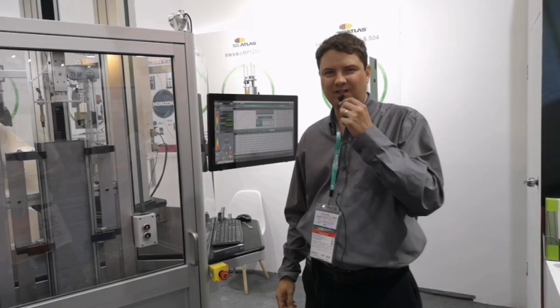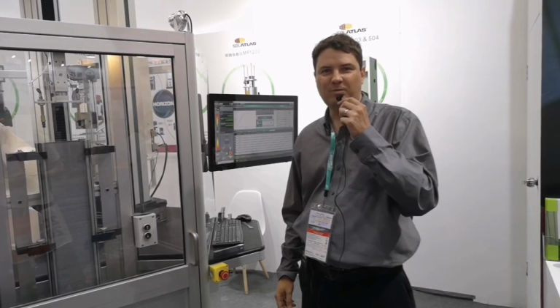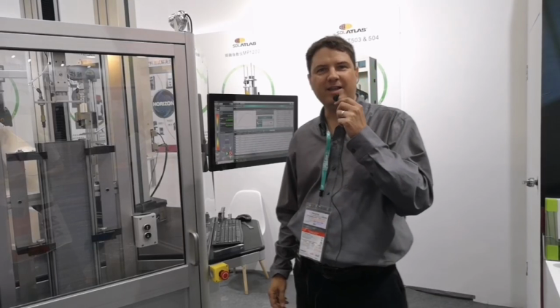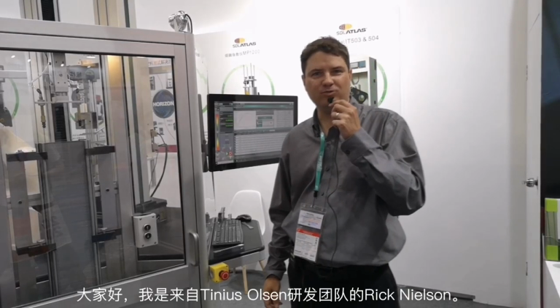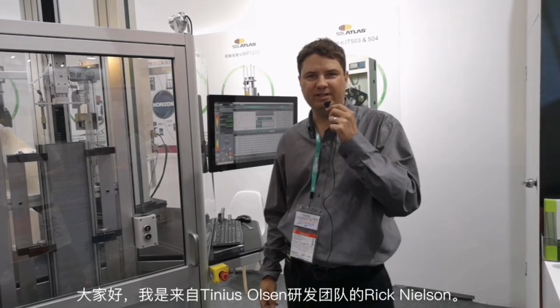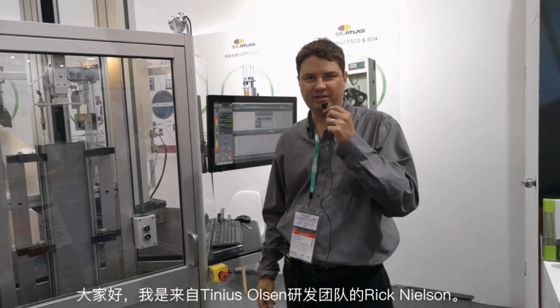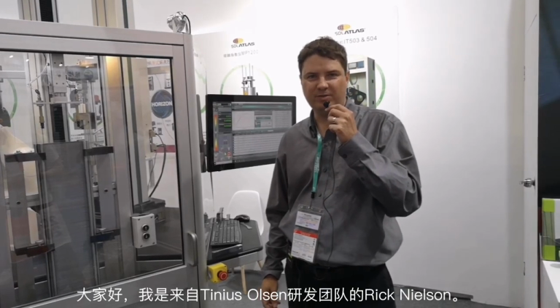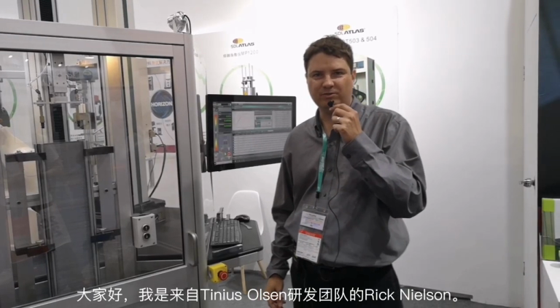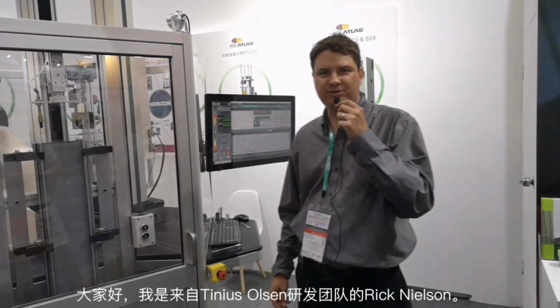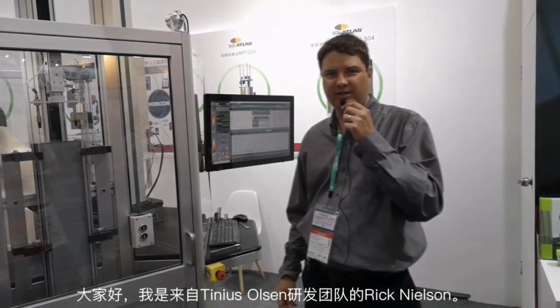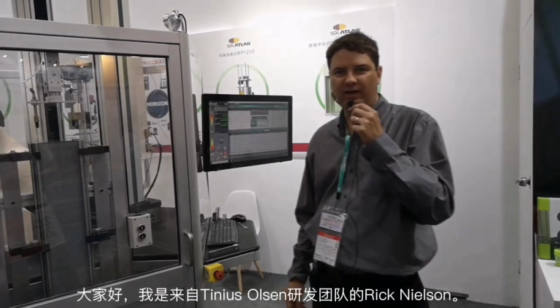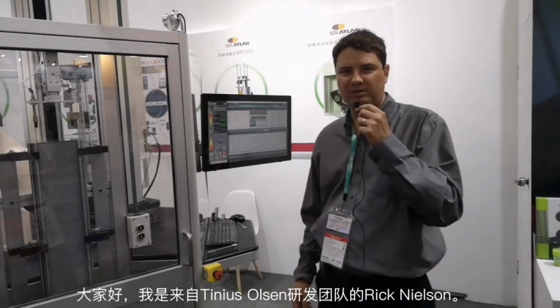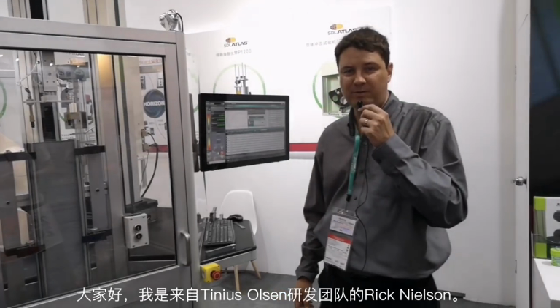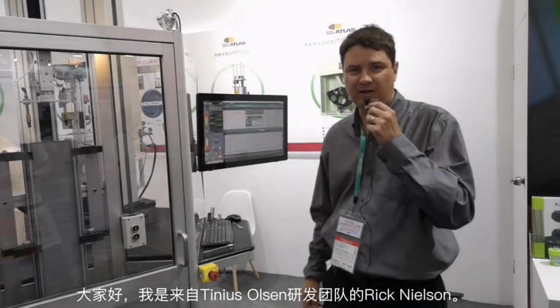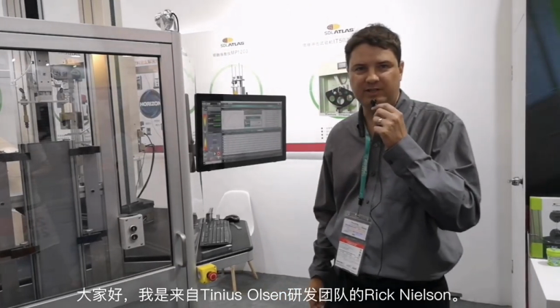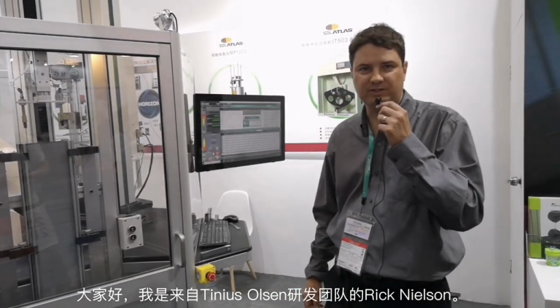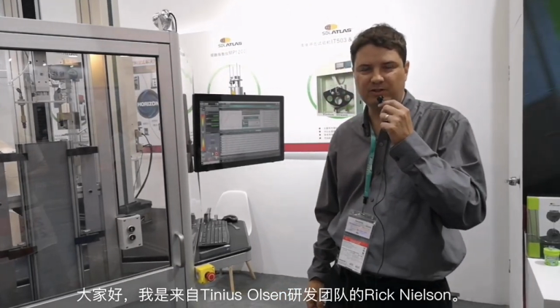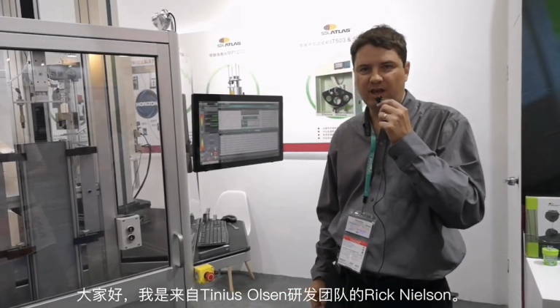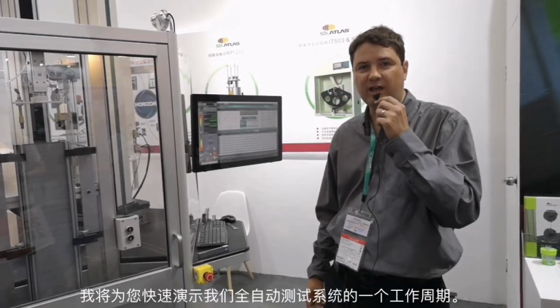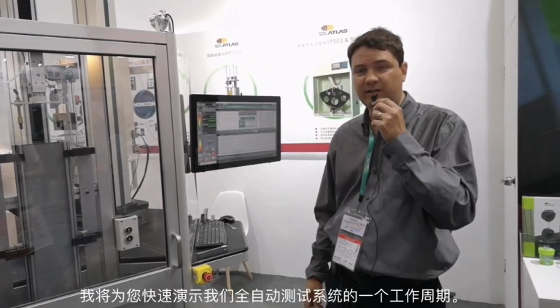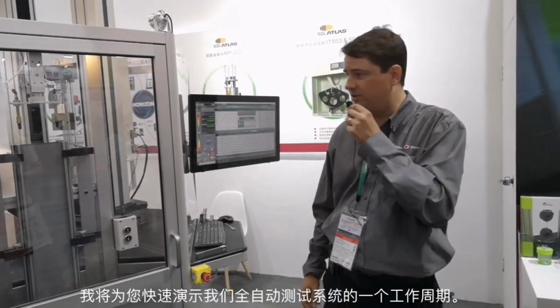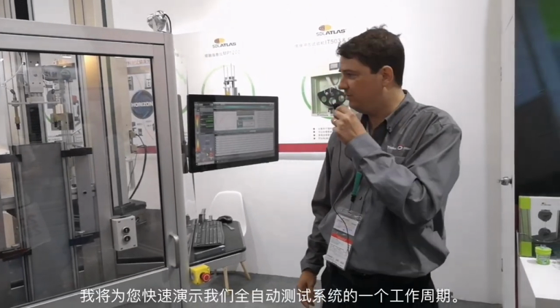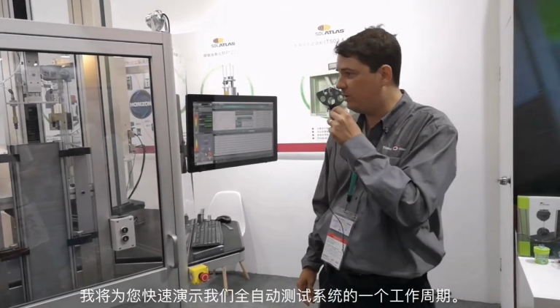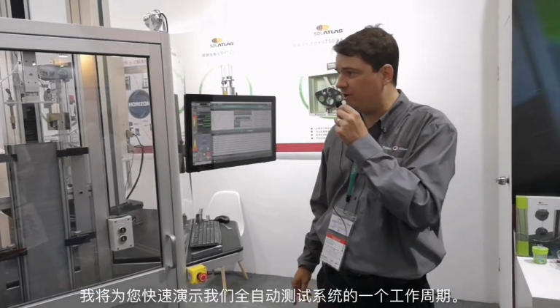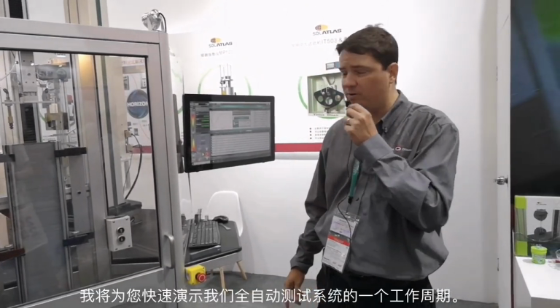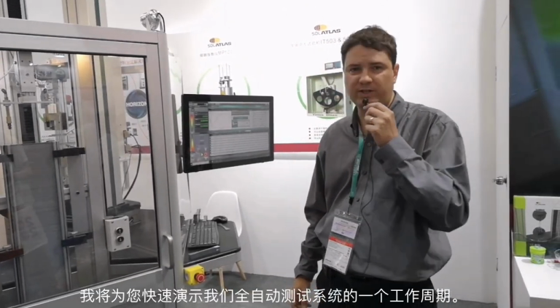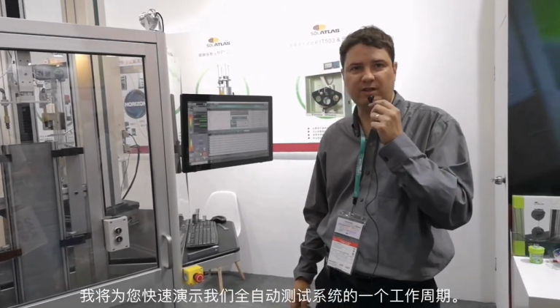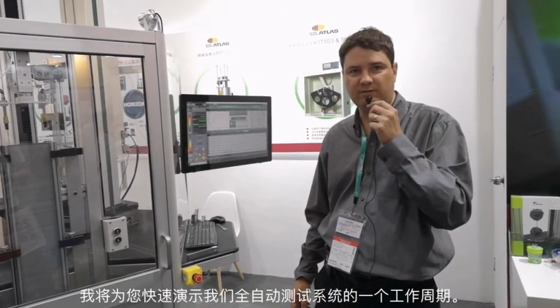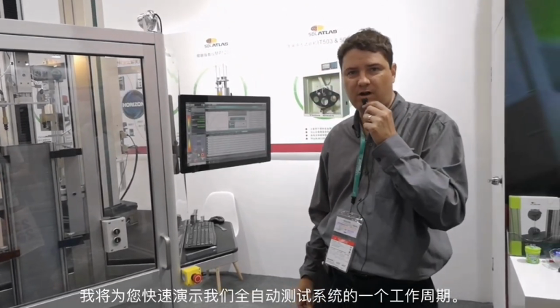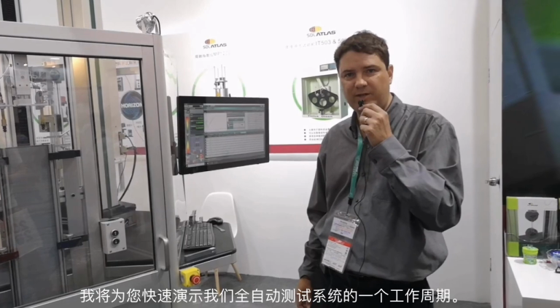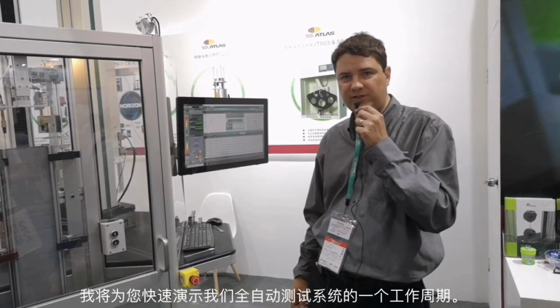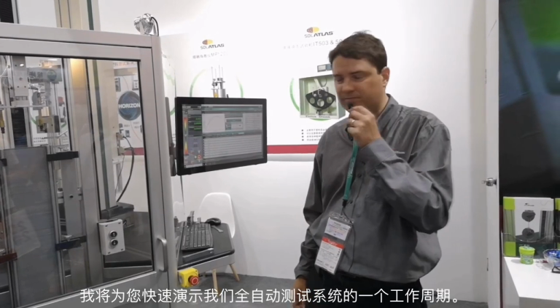Hello, my name is Rick Nielsen. I'm with the Research and Development Department of Teneus Olsen, and I'm going to give you a quick run-through of one cycle of our automation system.